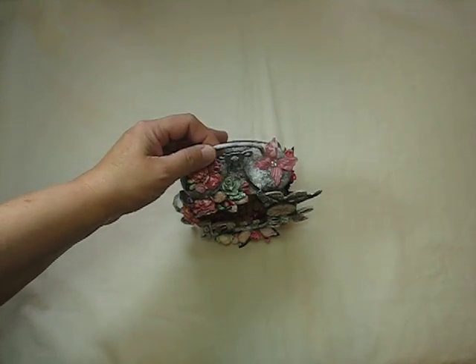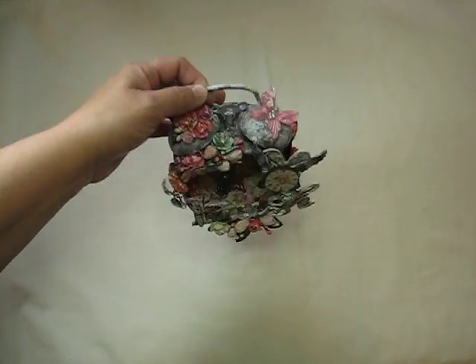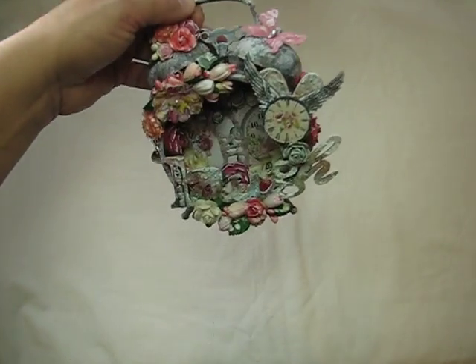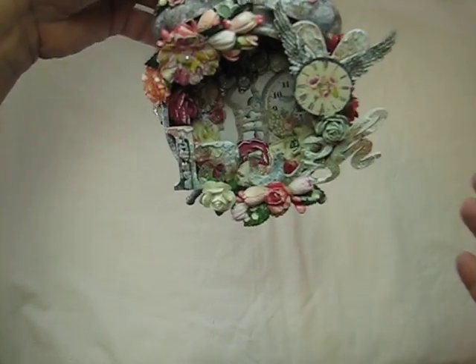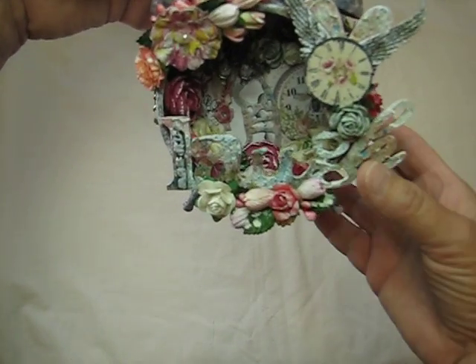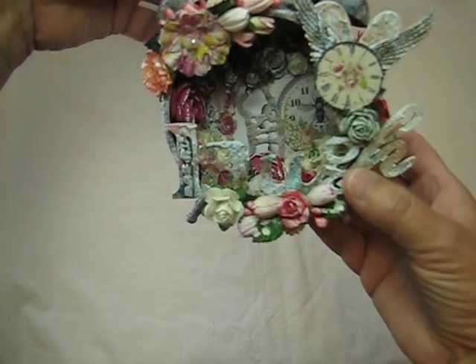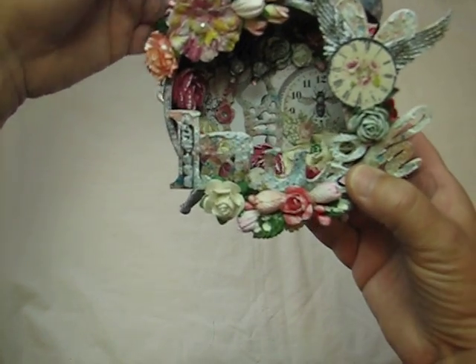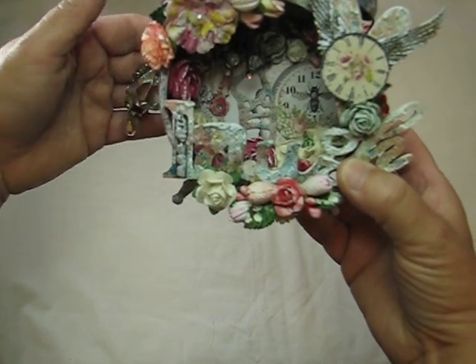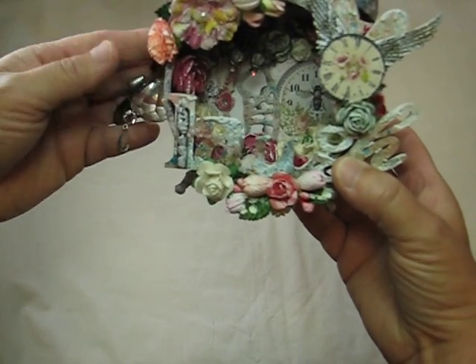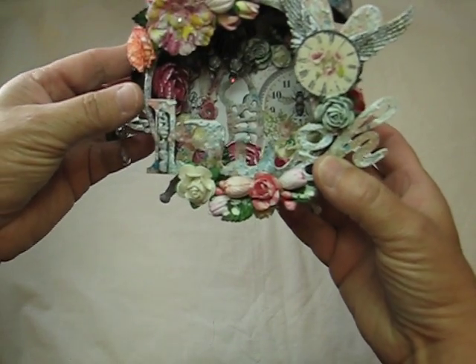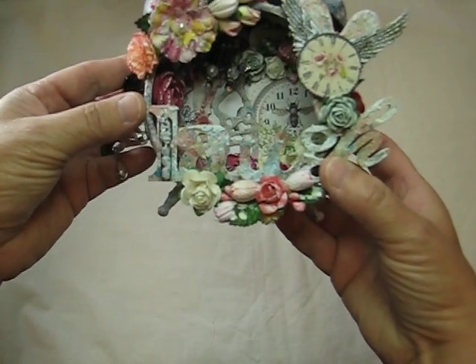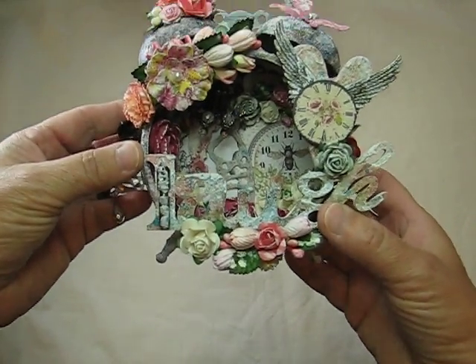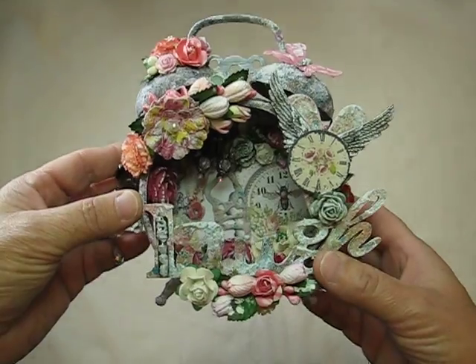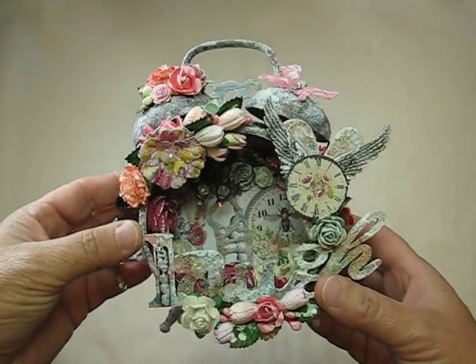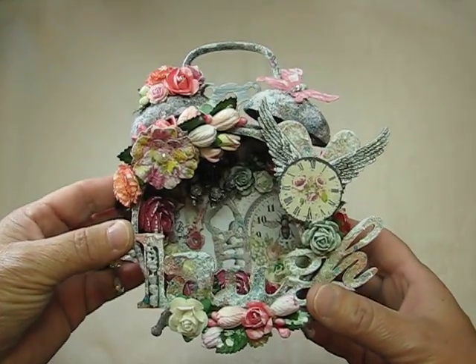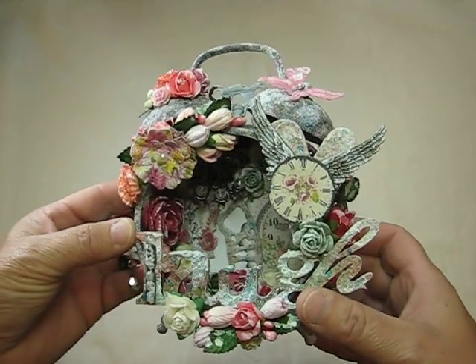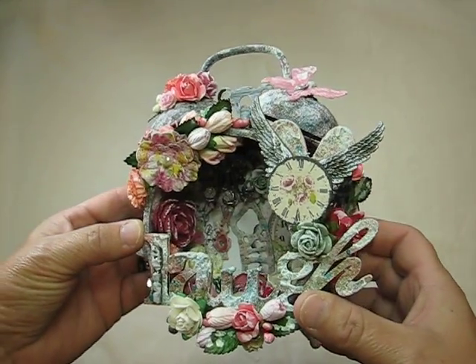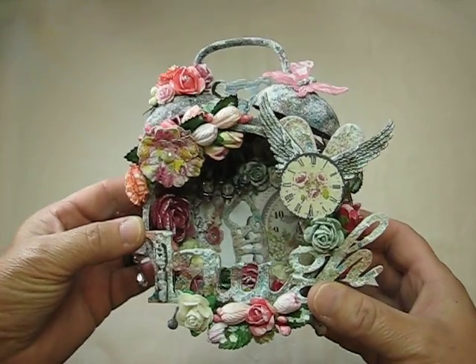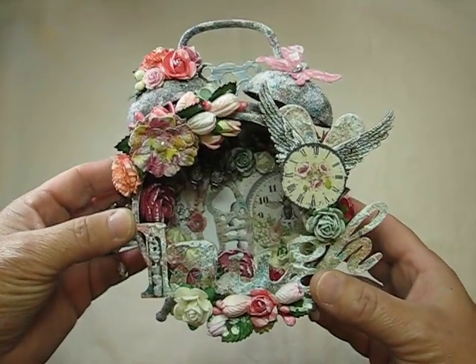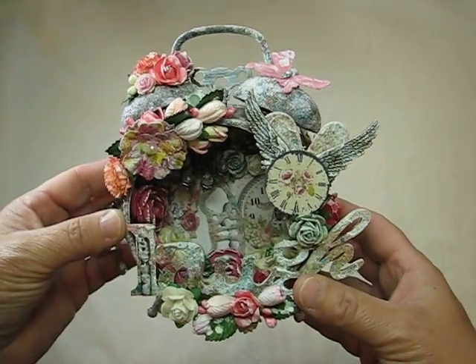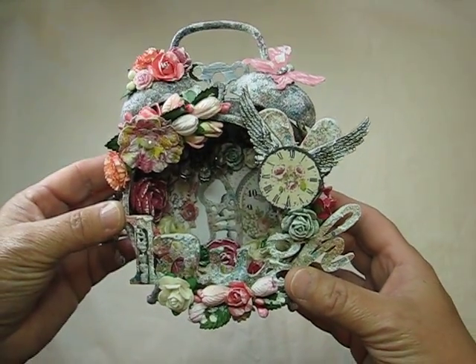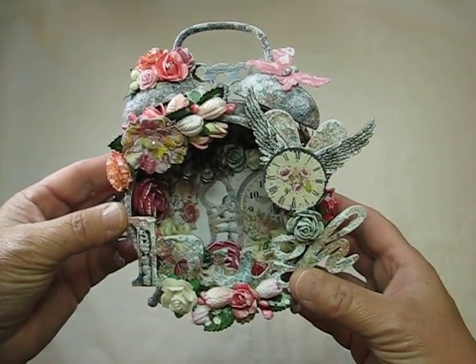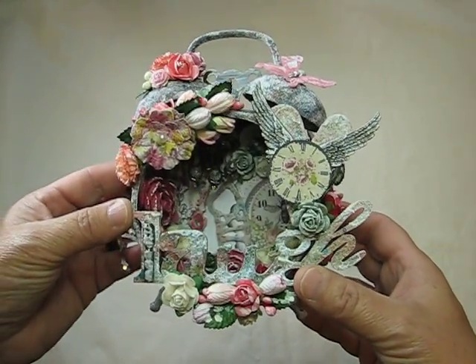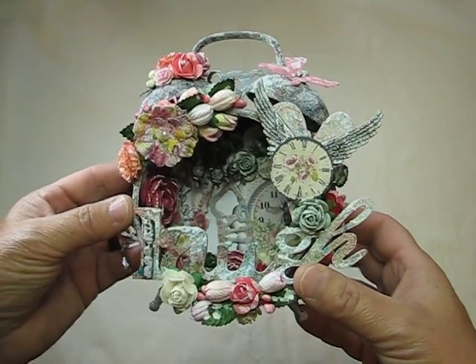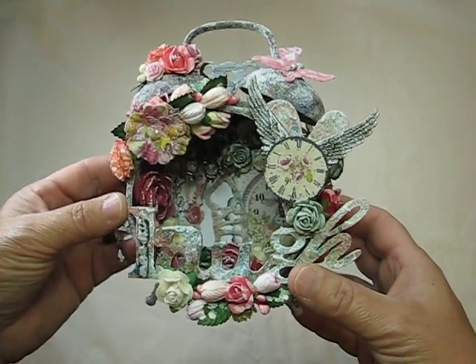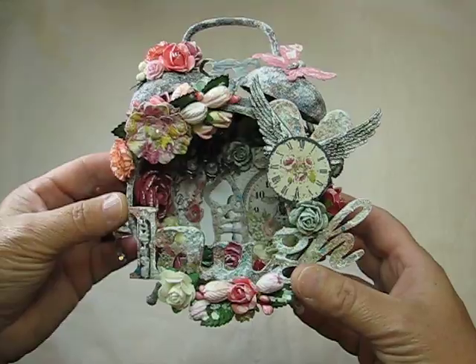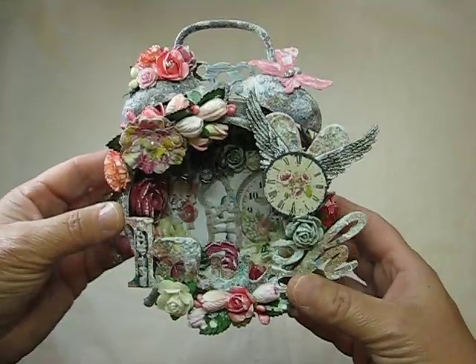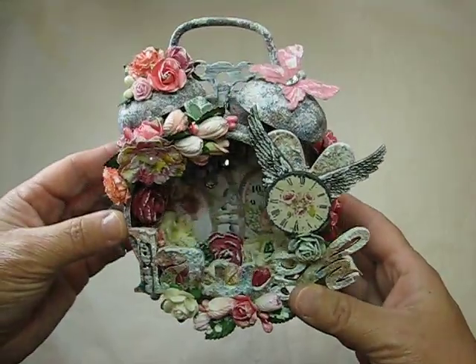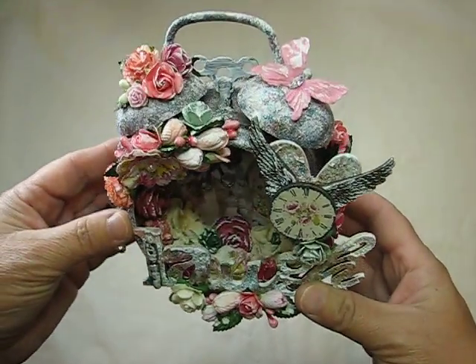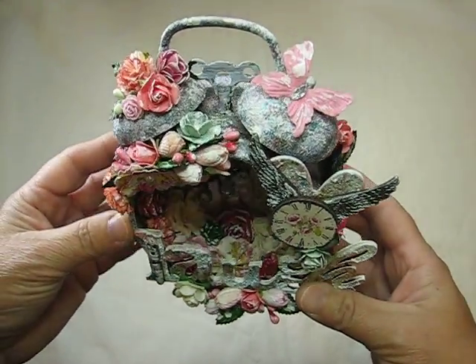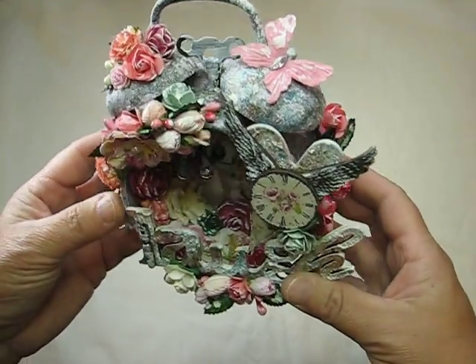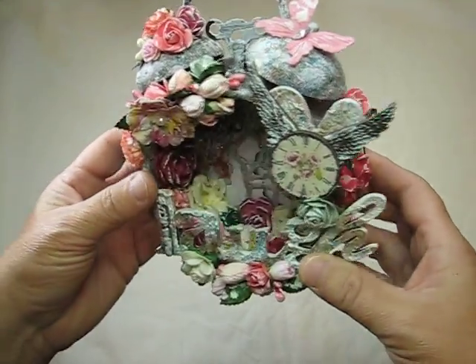So anyway, this is what it looks like. Isn't it beautiful? I have so much going on here, I'm not even sure where to start.